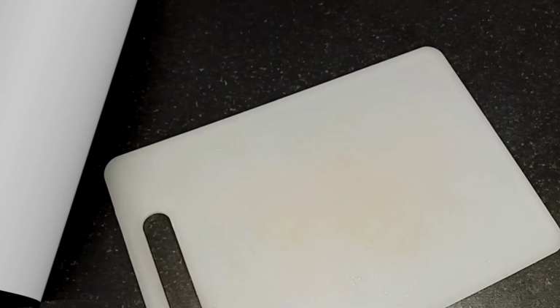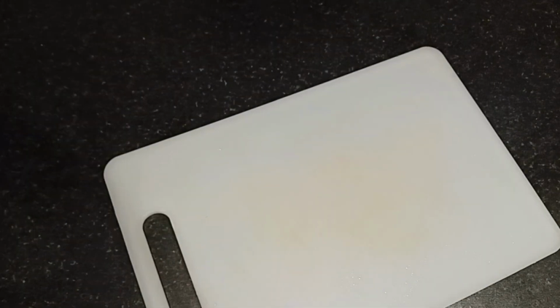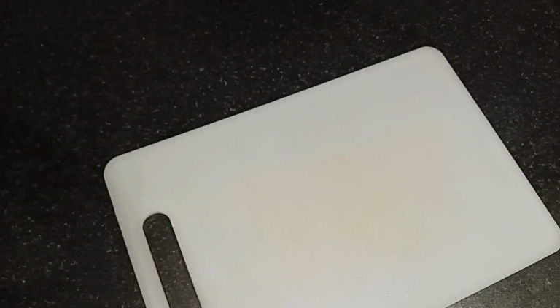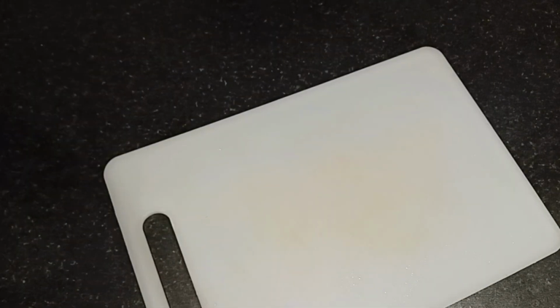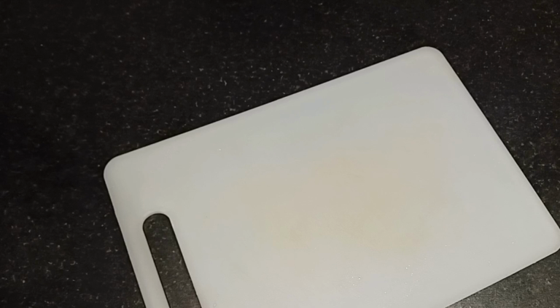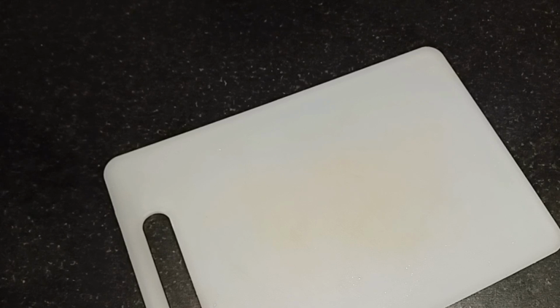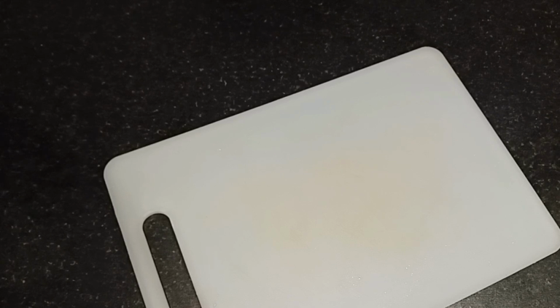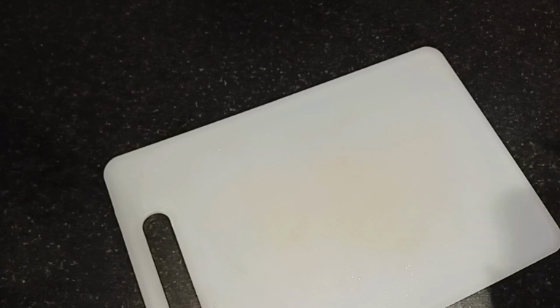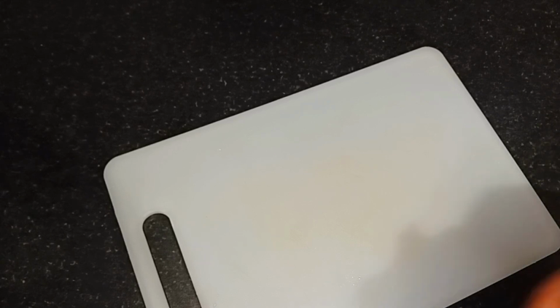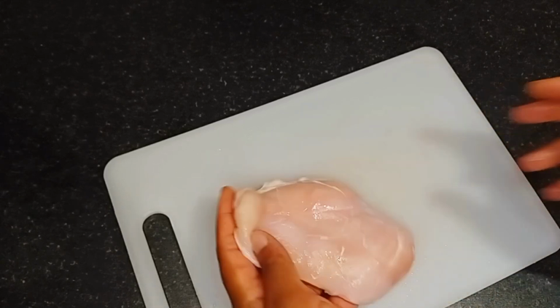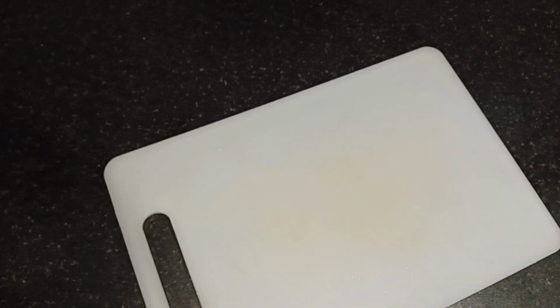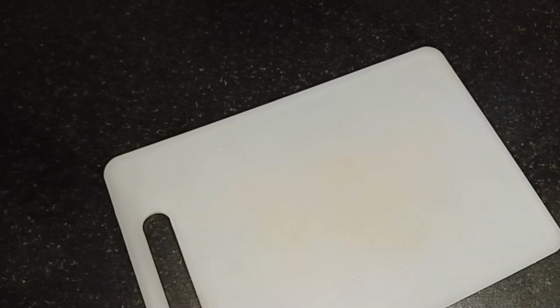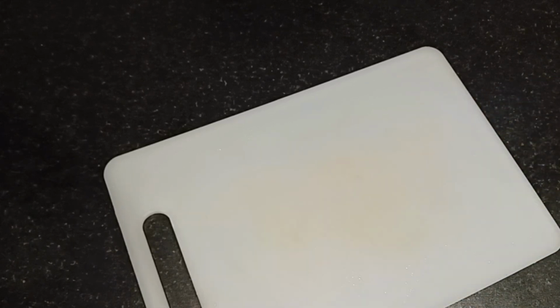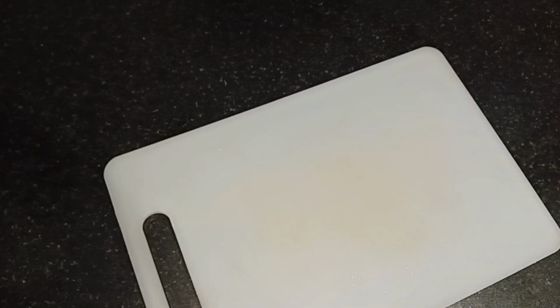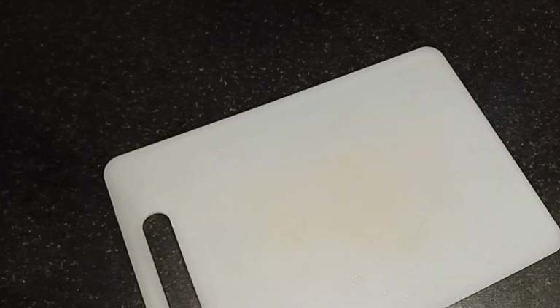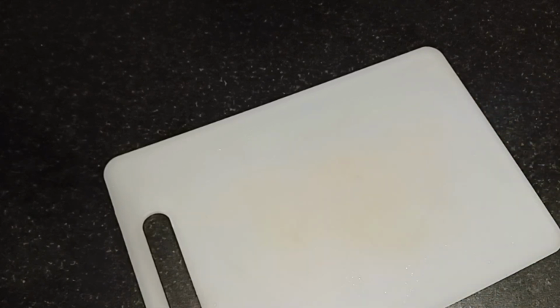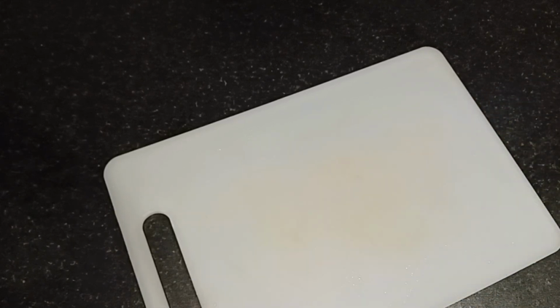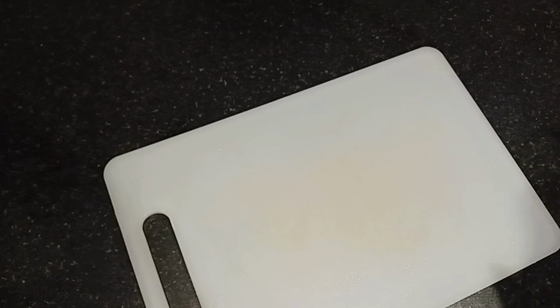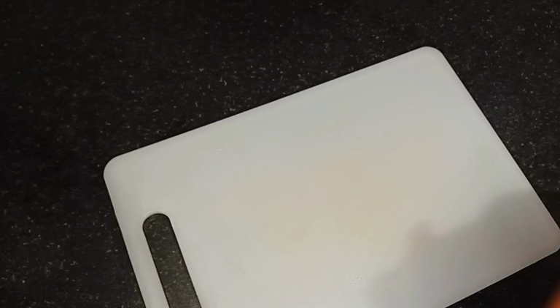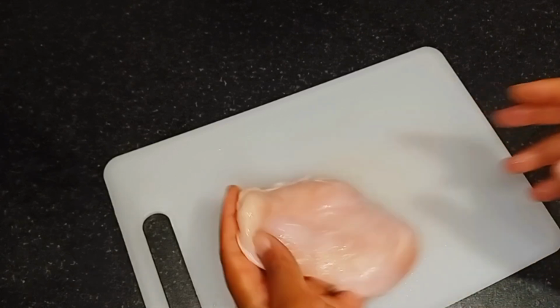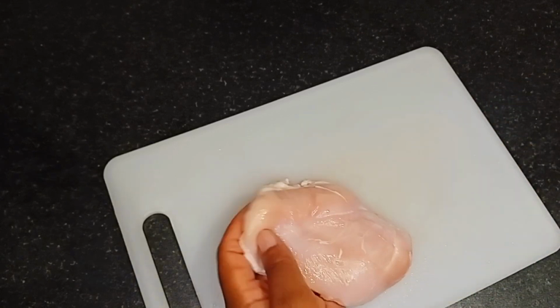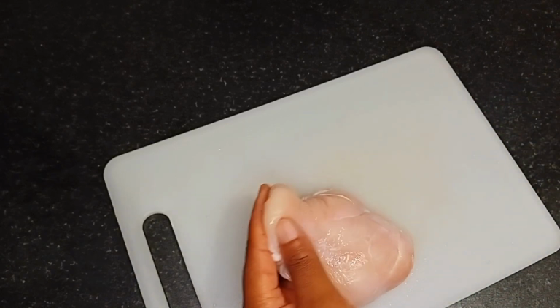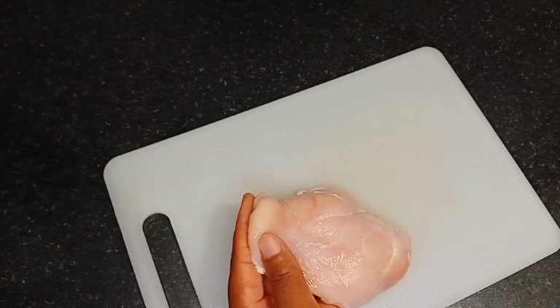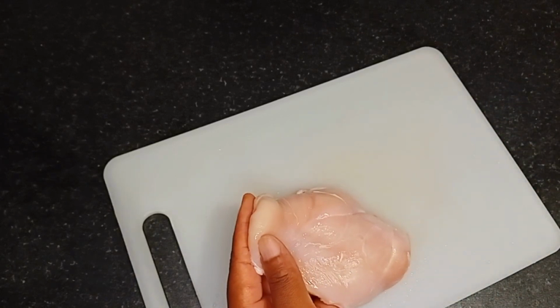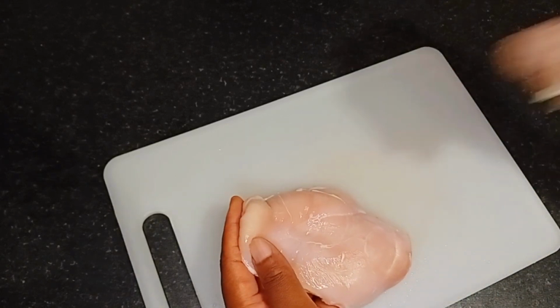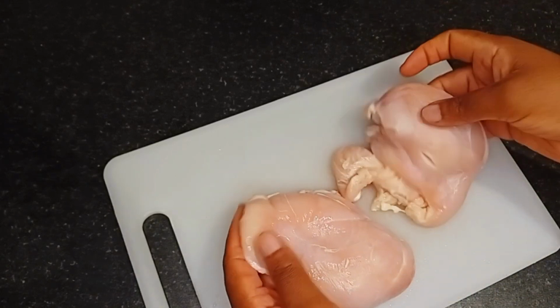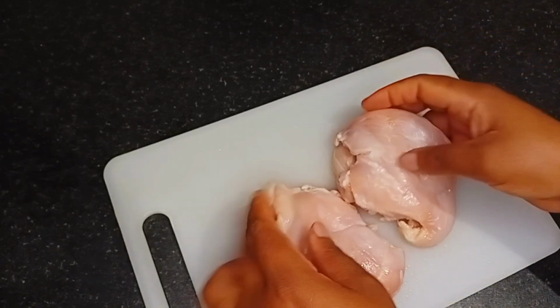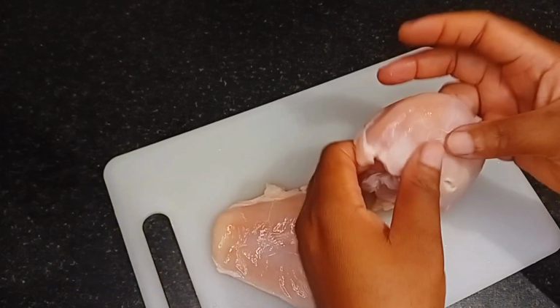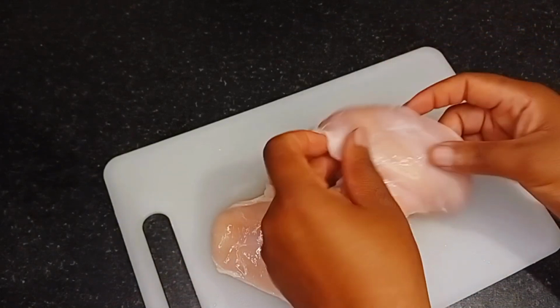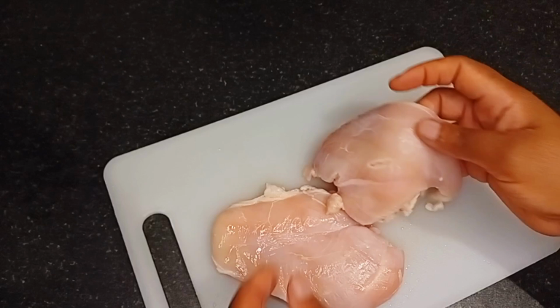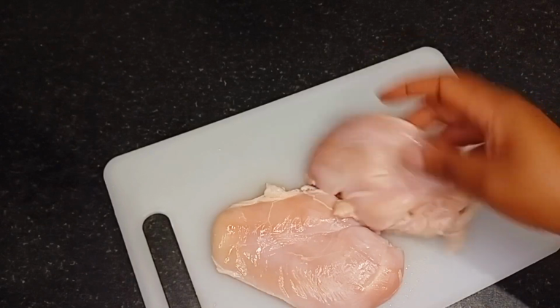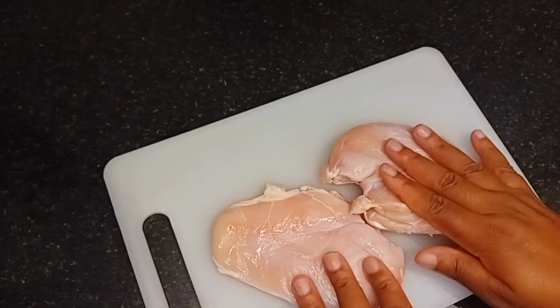Hello guys, welcome to my channel. When making chicken shawarma, three things you need to bear in mind are your chicken, your sauce, and your vegetables. In this video we are going to make delicious chicken shawarma.